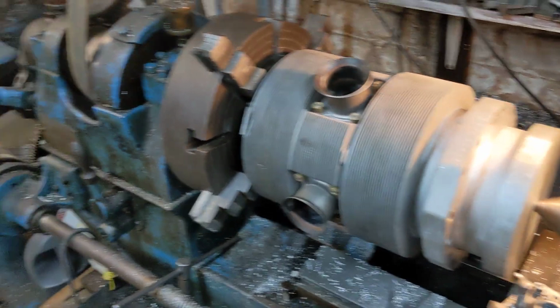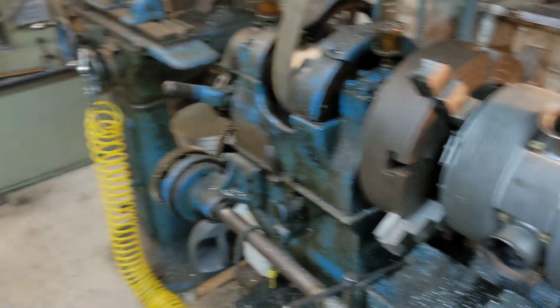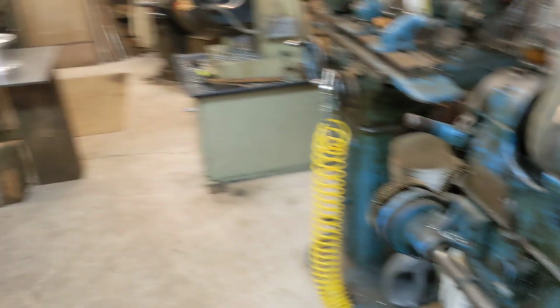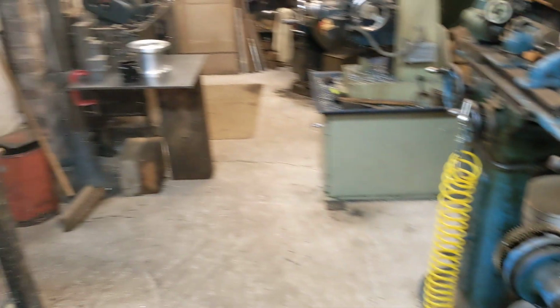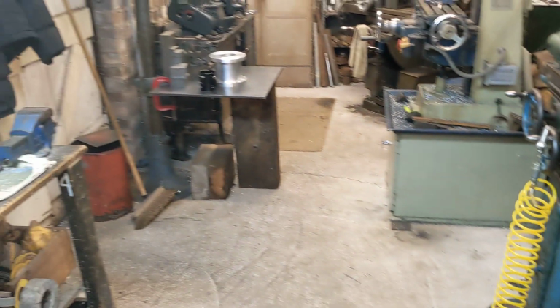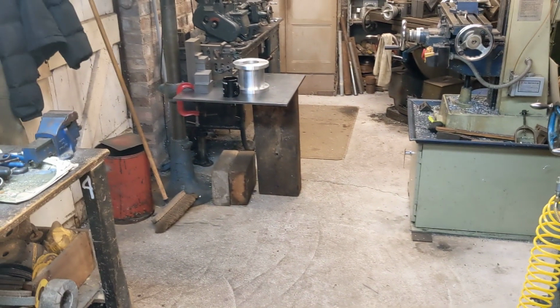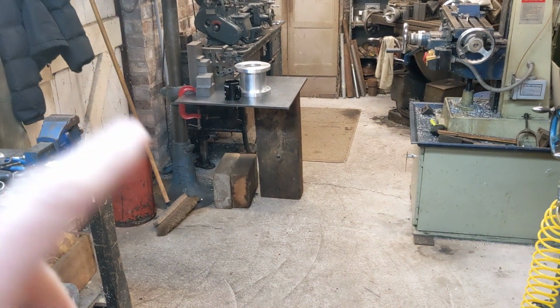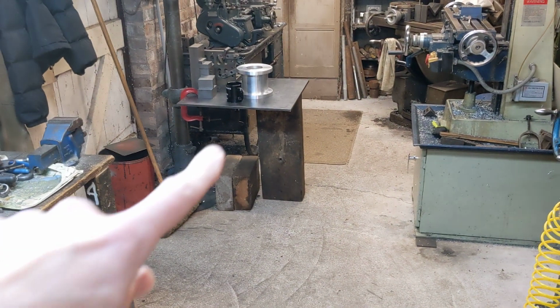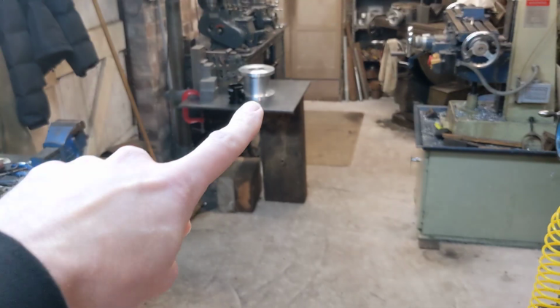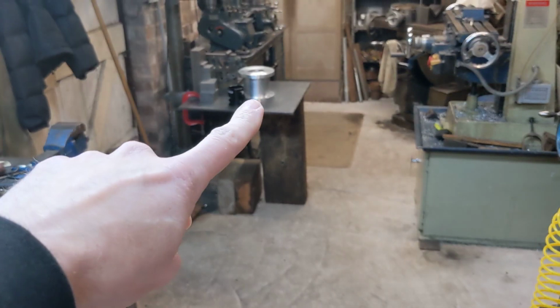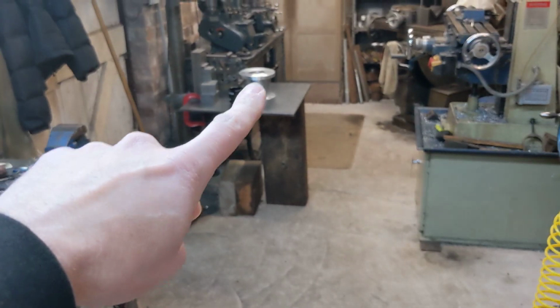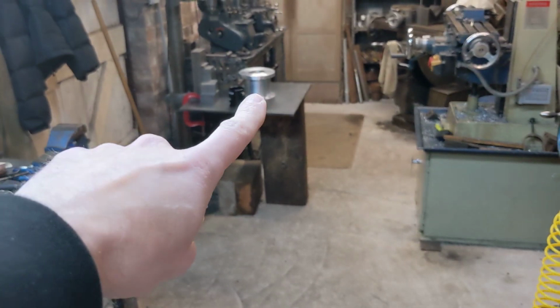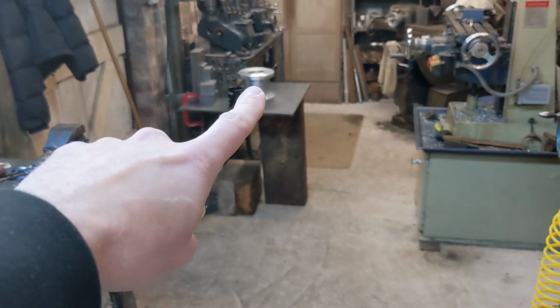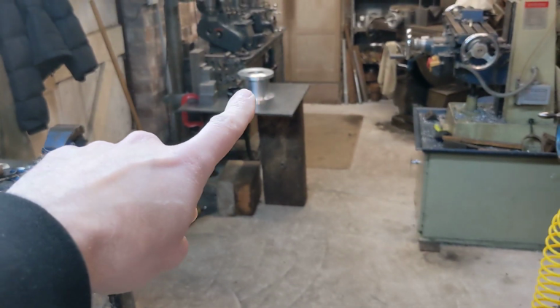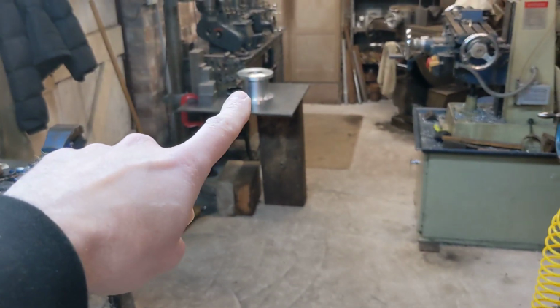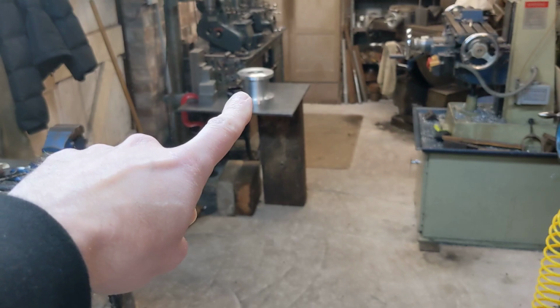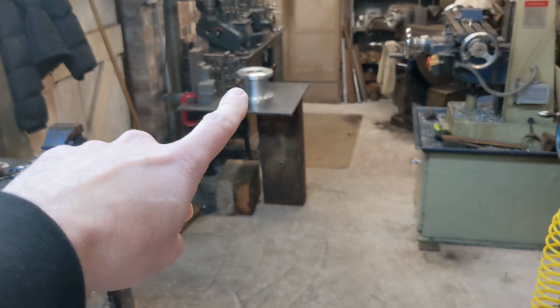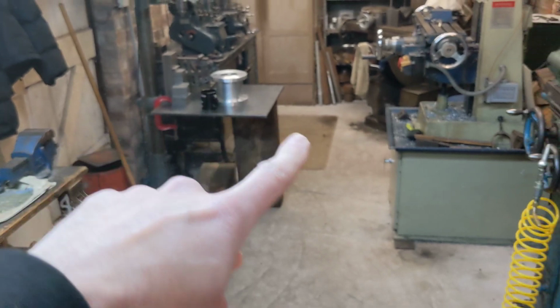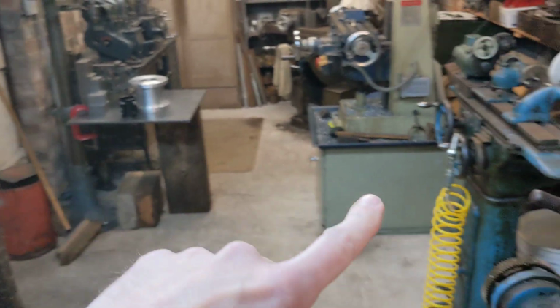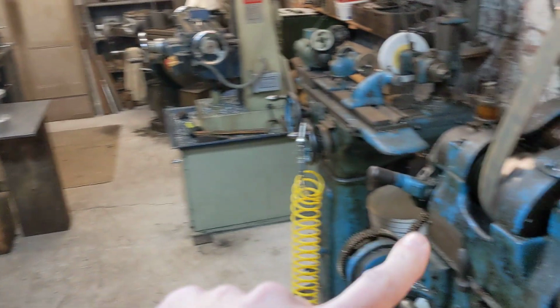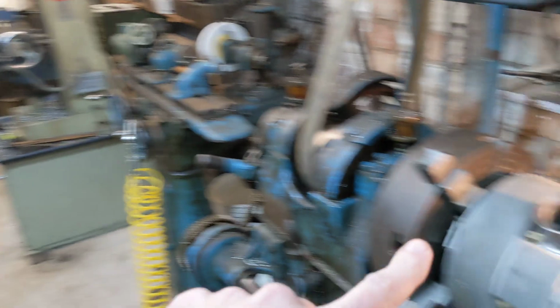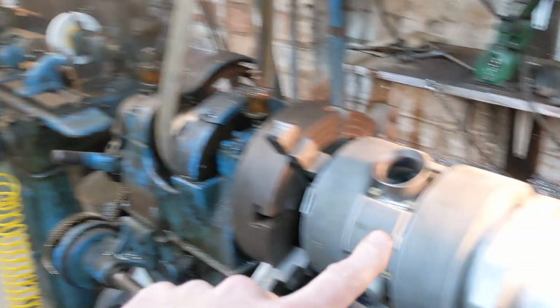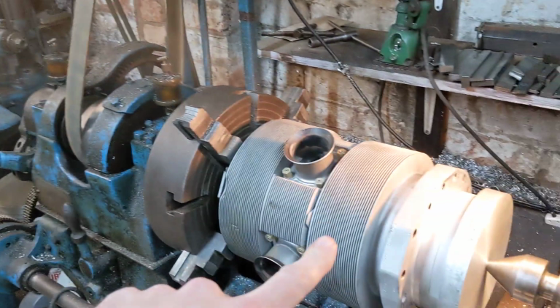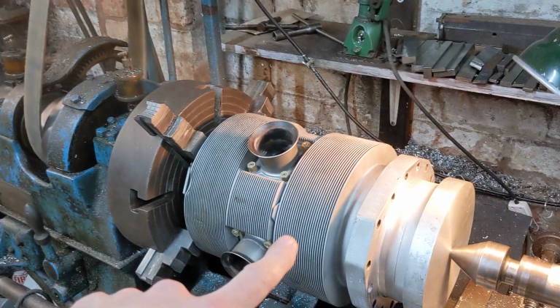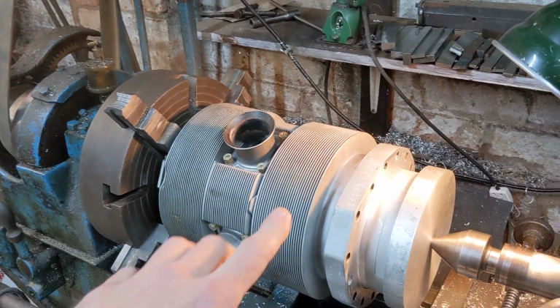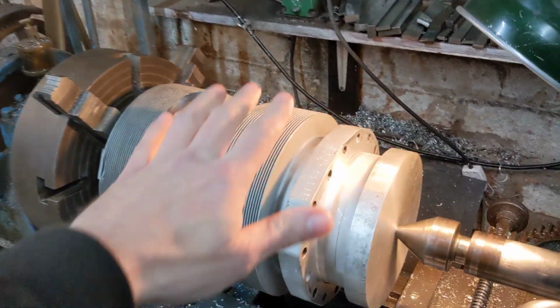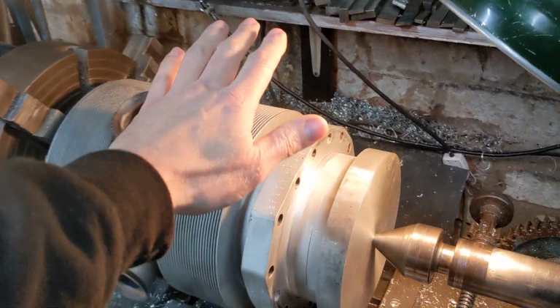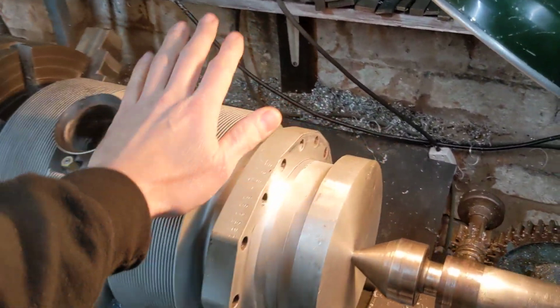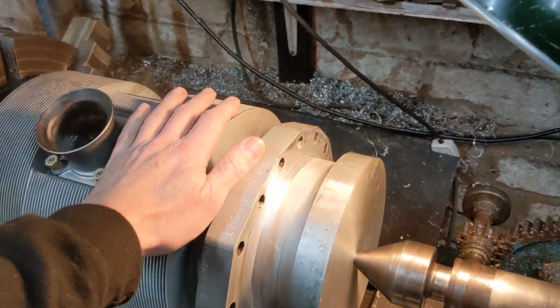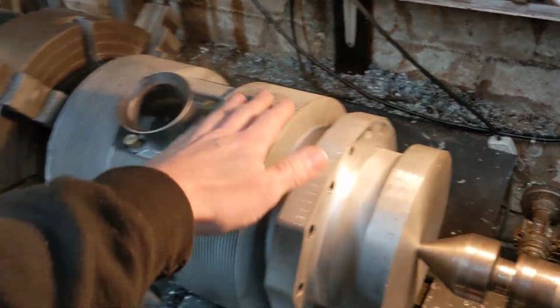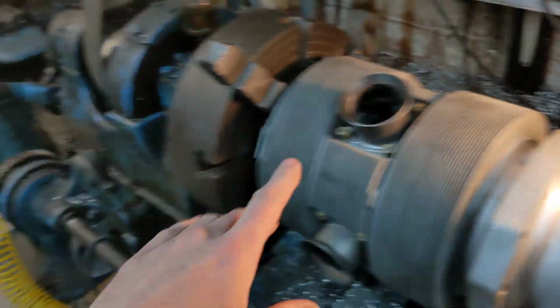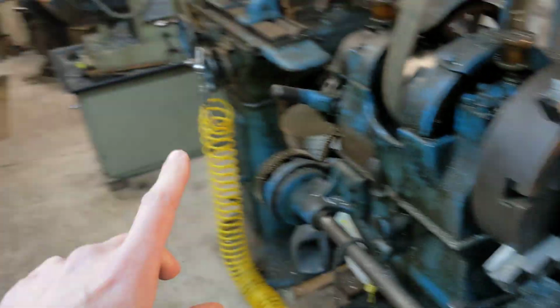So while the frame's away, over on that table there where you can see the gearbox, that gearbox is the next job to come back onto the Churchill lathe when this gets taken off tomorrow.